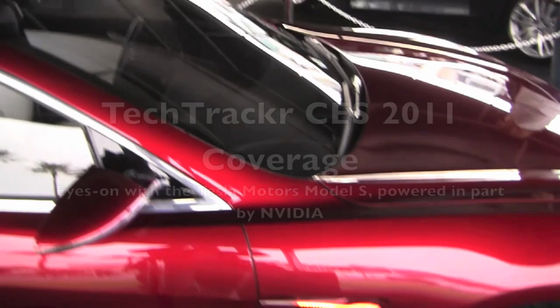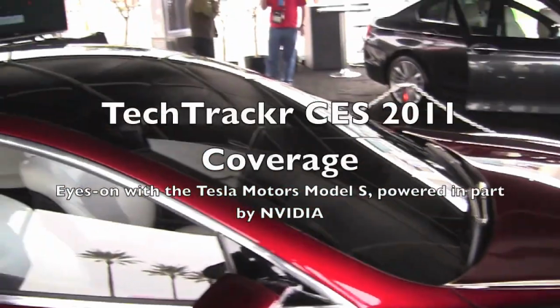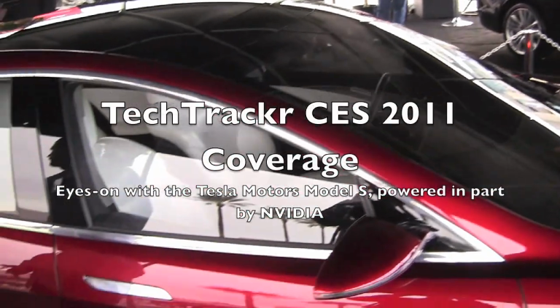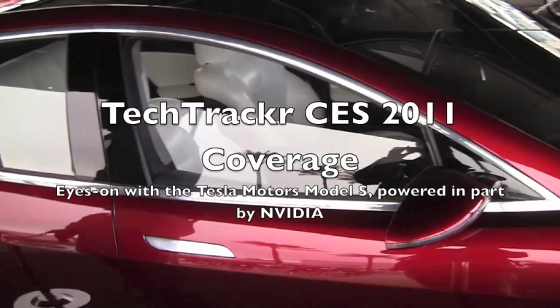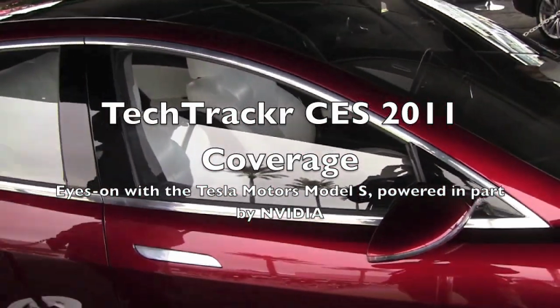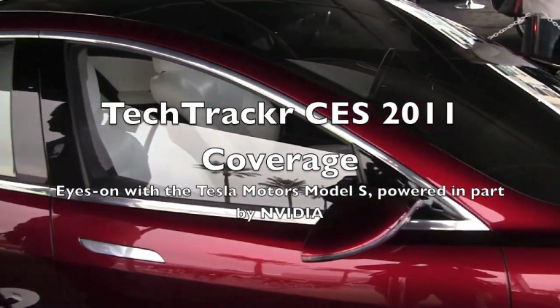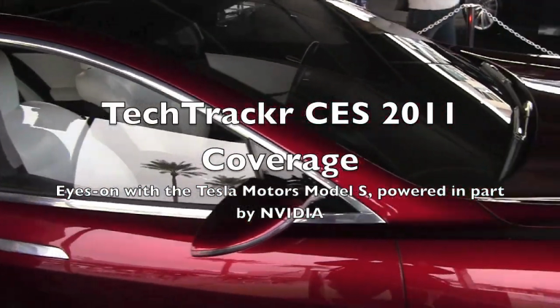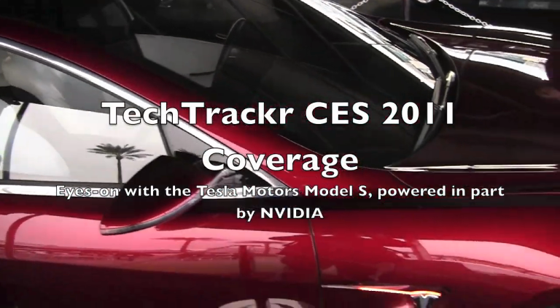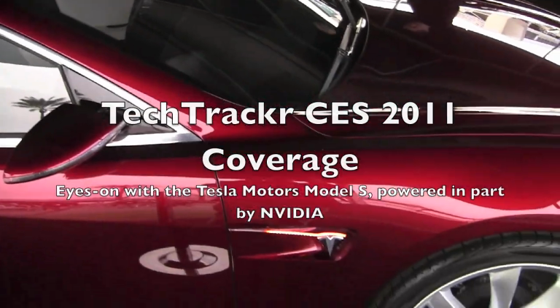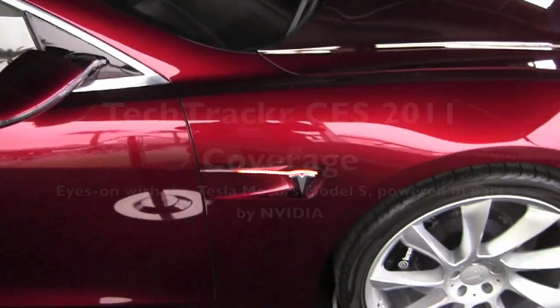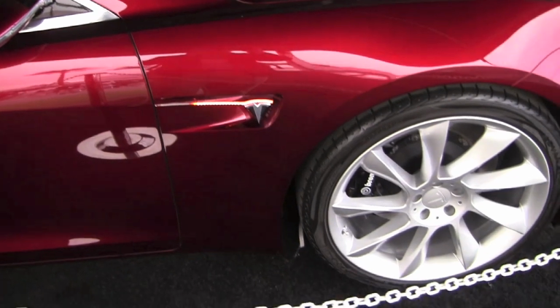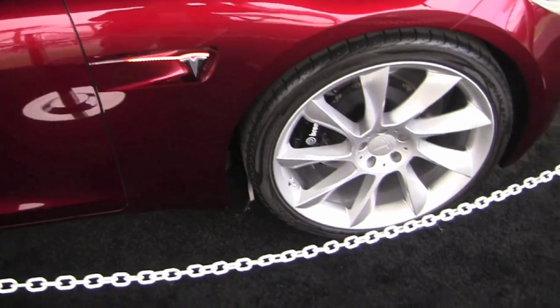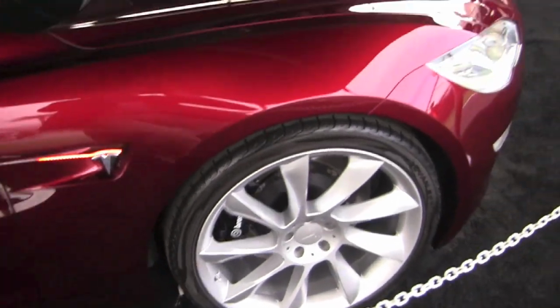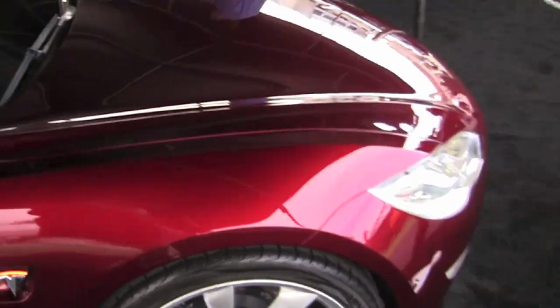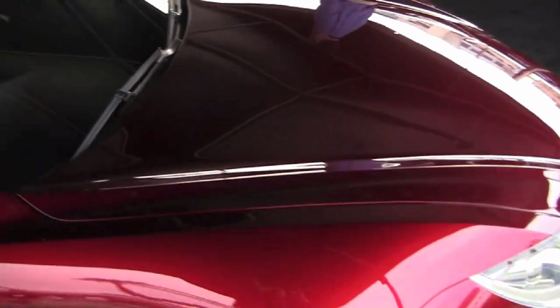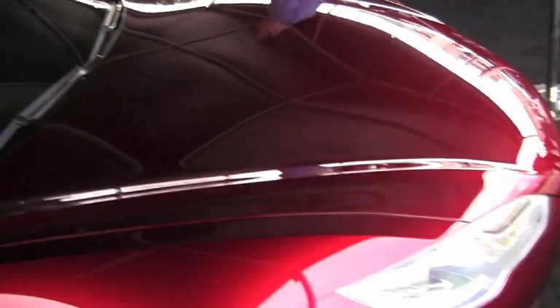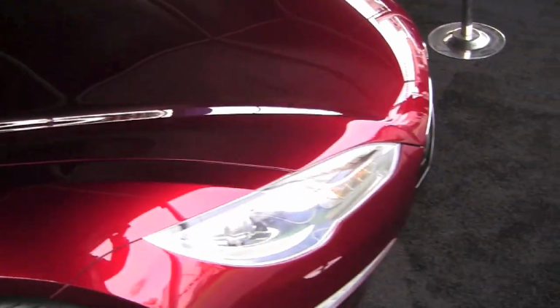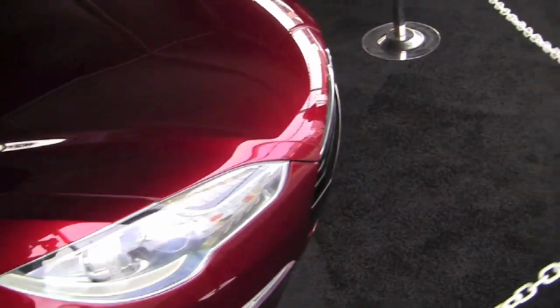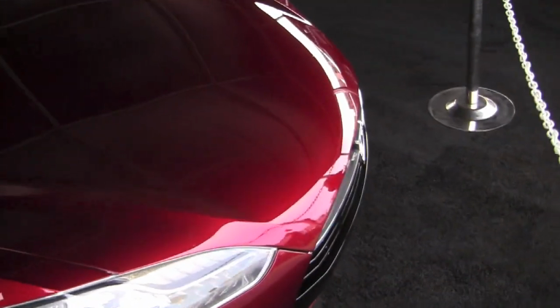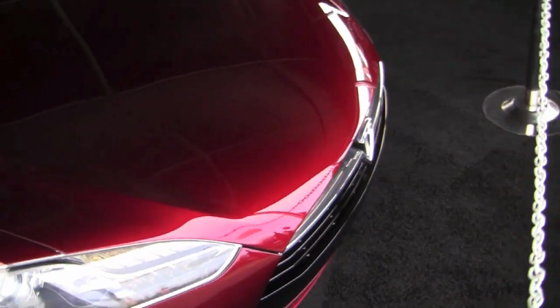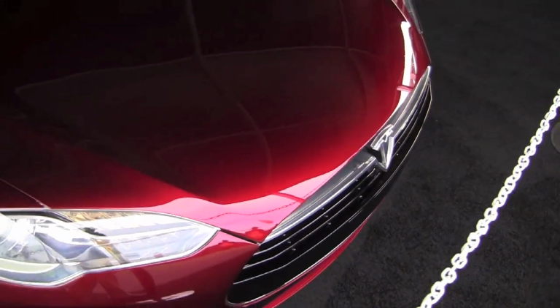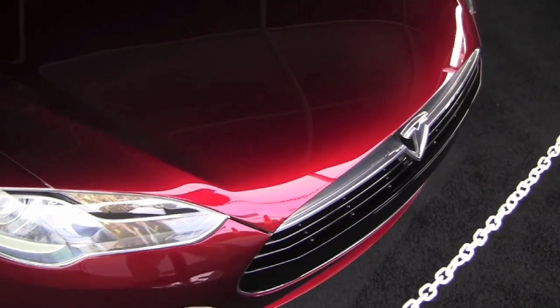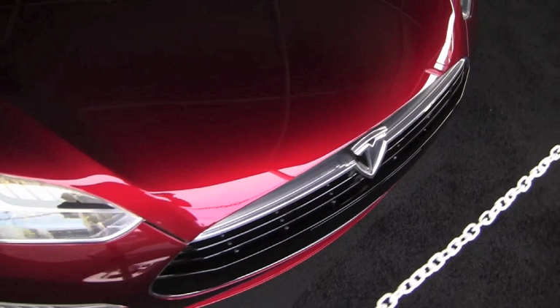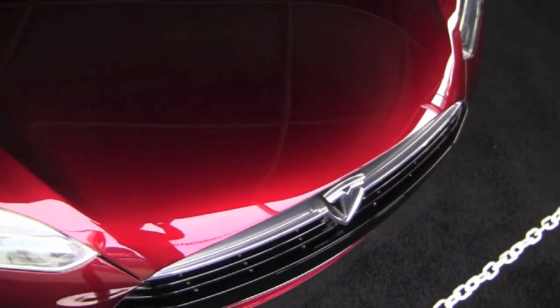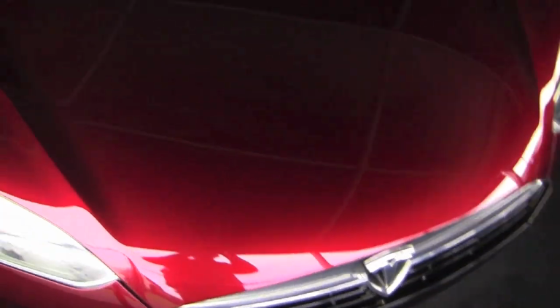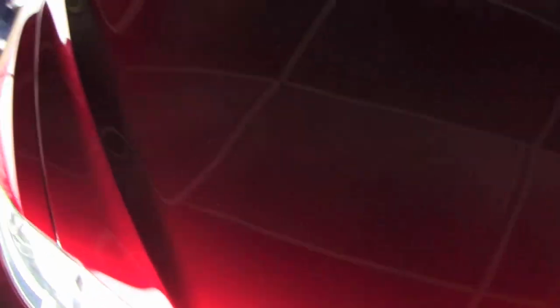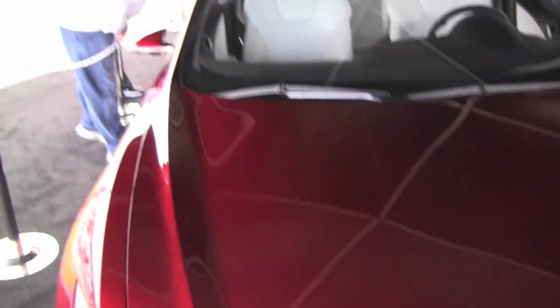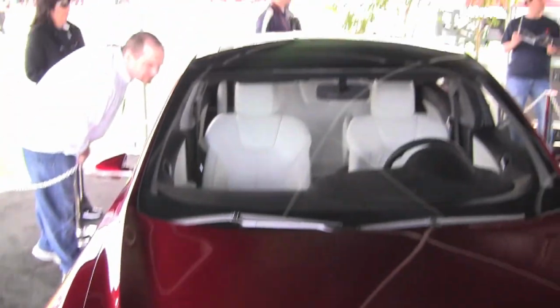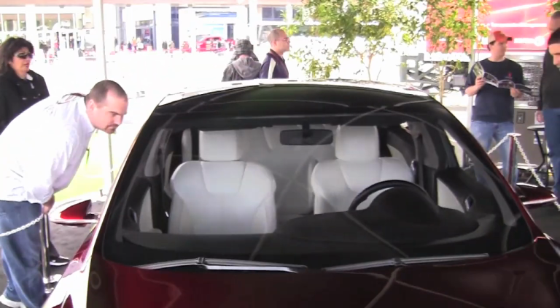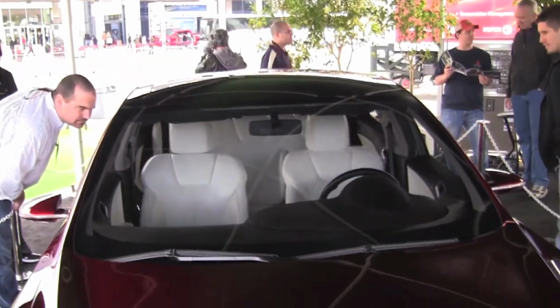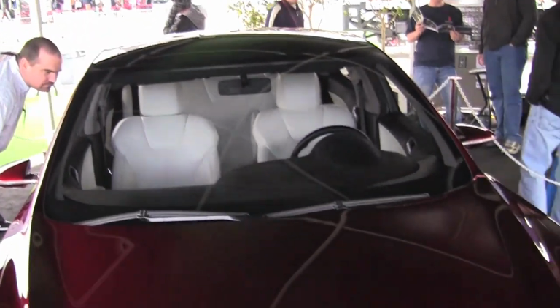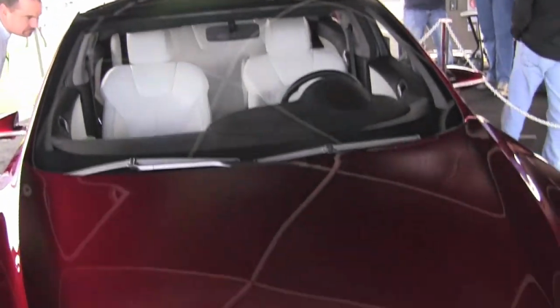We are here at CES 2011 at the NVIDIA booth, and what we have in front of us is the Tesla motor car that's going to be launching in 2012.